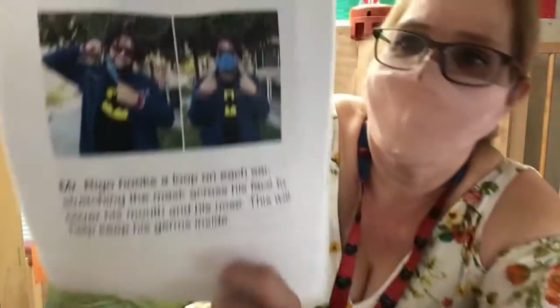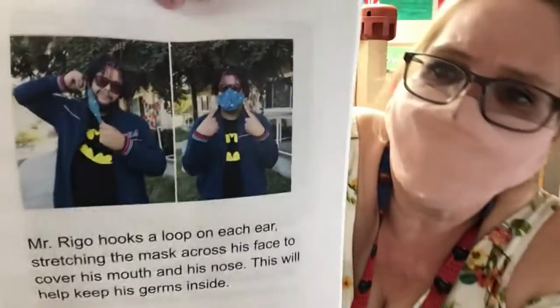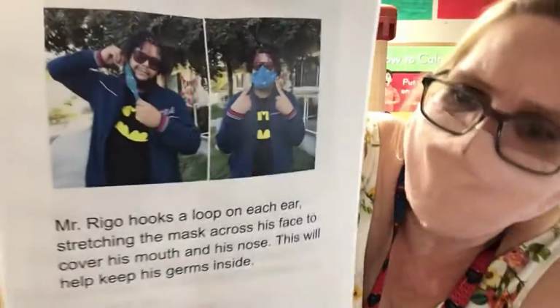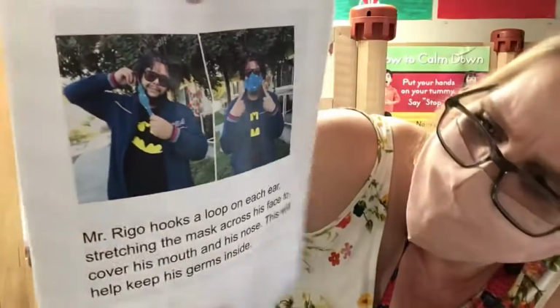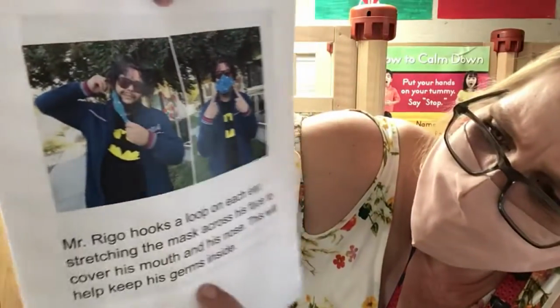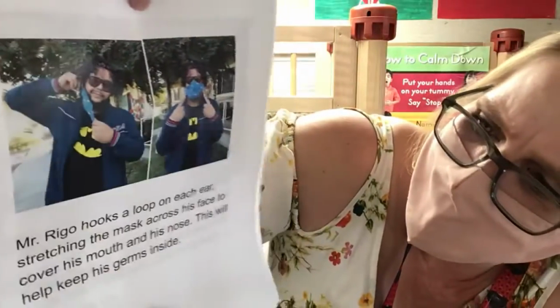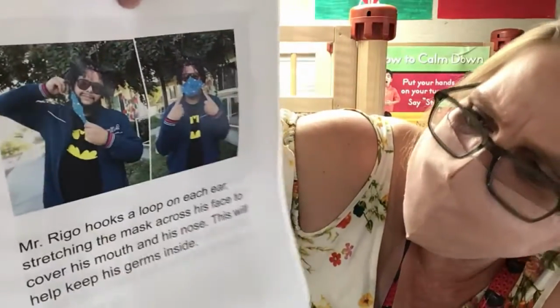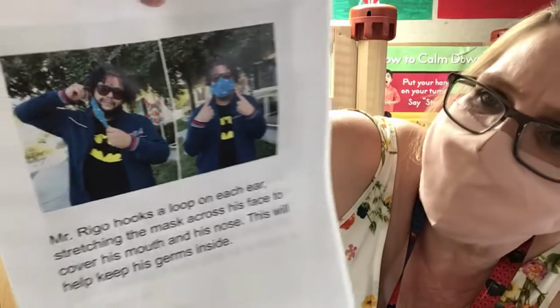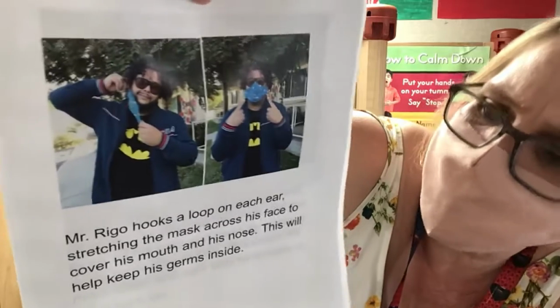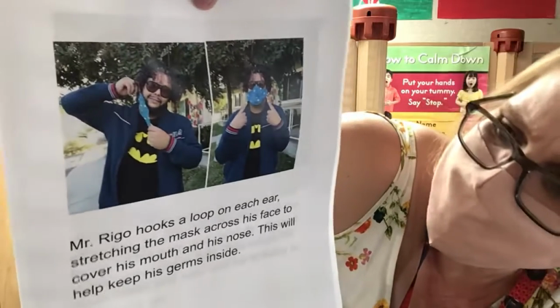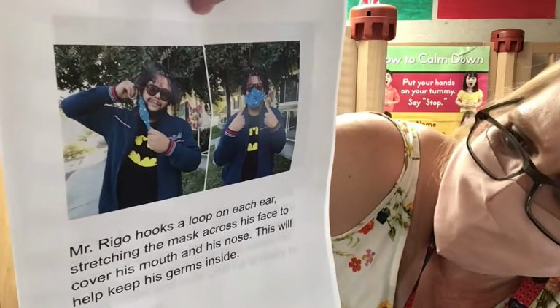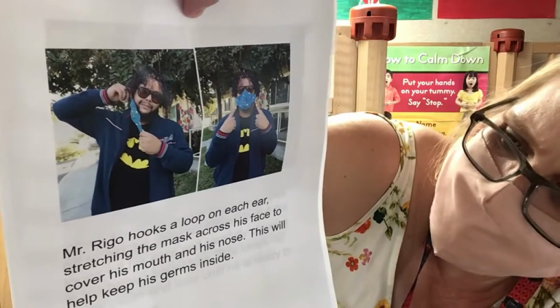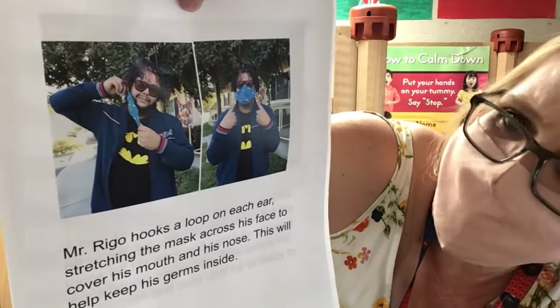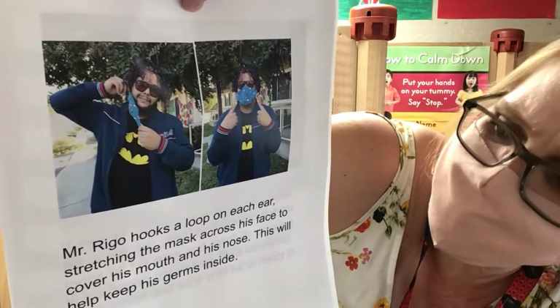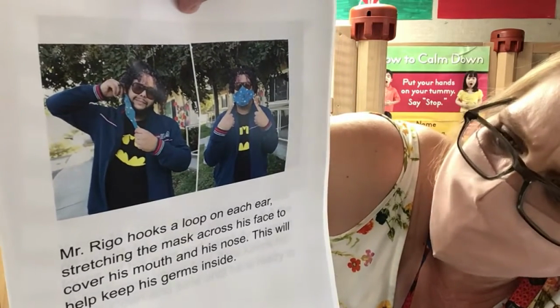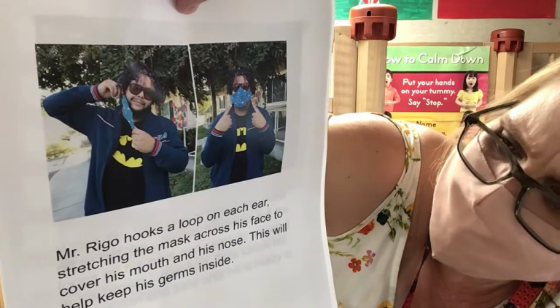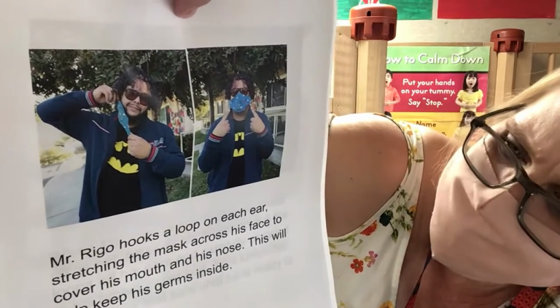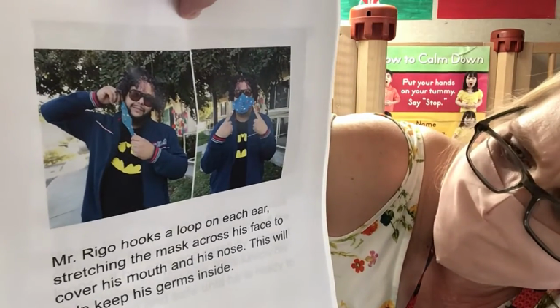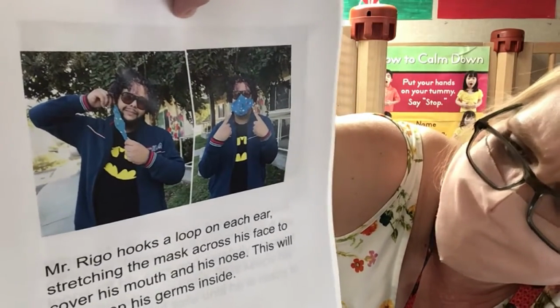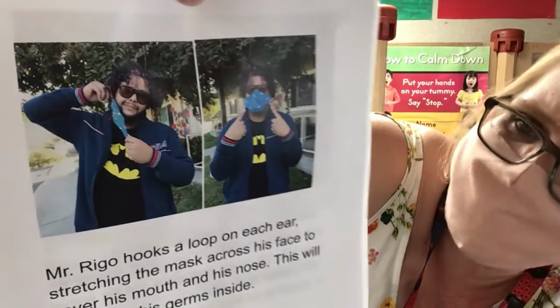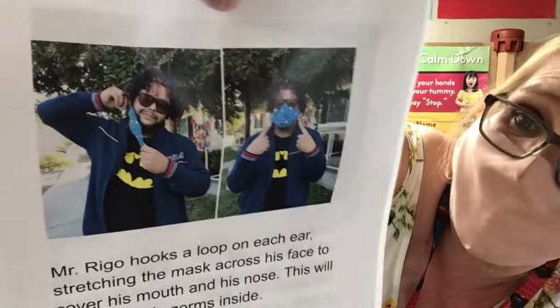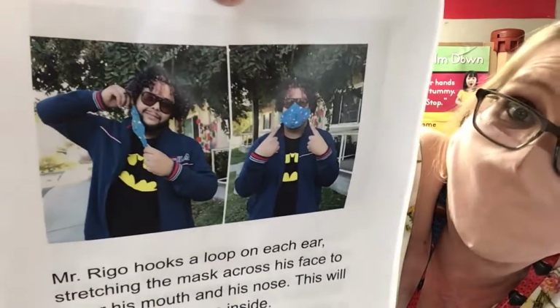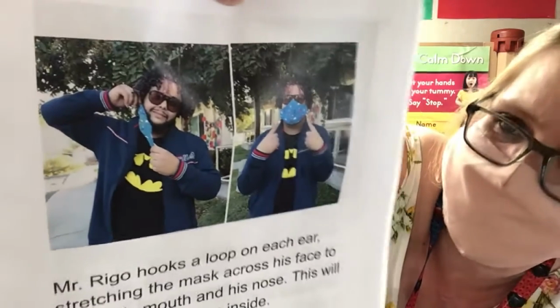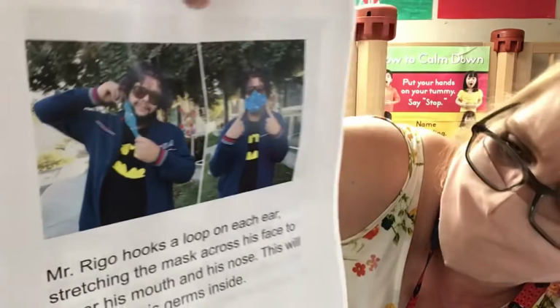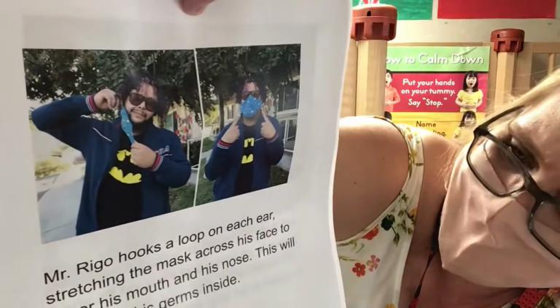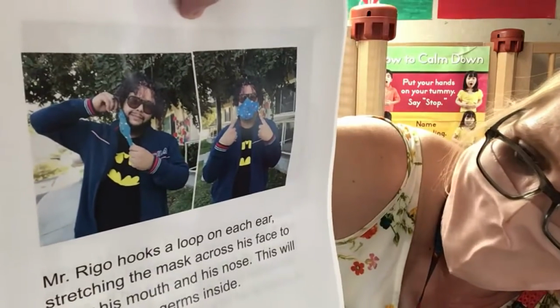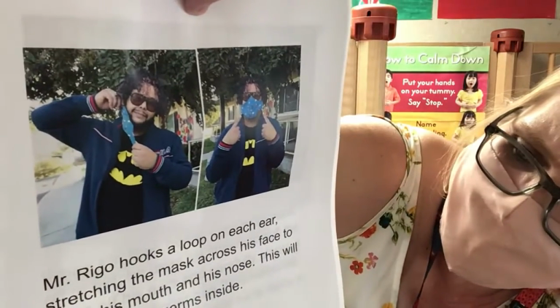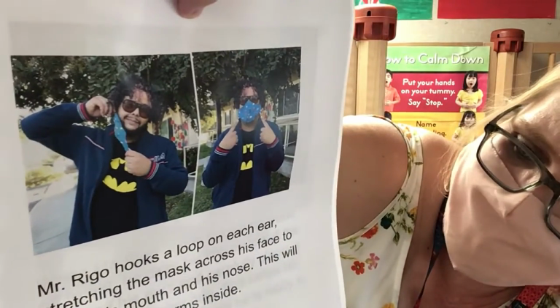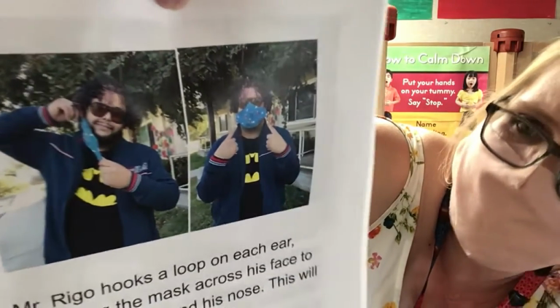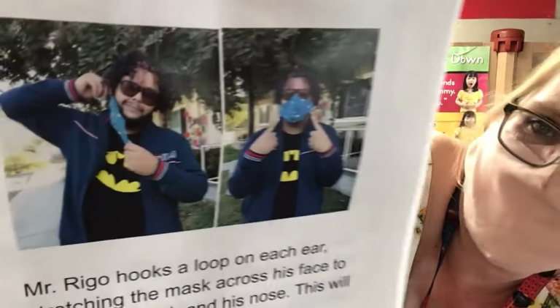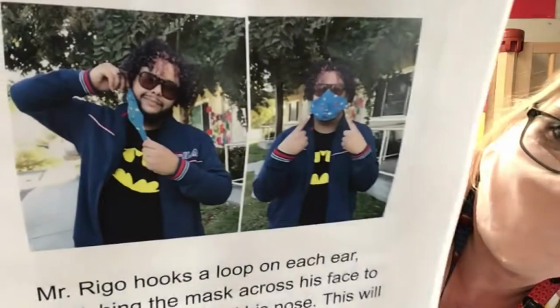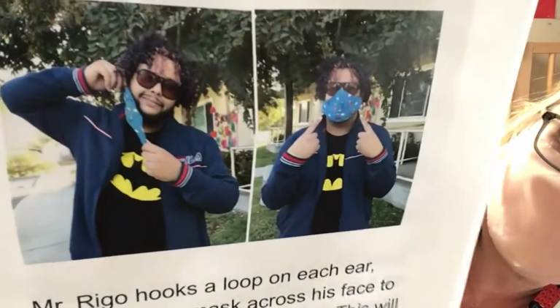Mr. Rego hooks a loop on each ear, stretching the mask across his face to cover his mouth and his nose. This will help keep his germs inside.